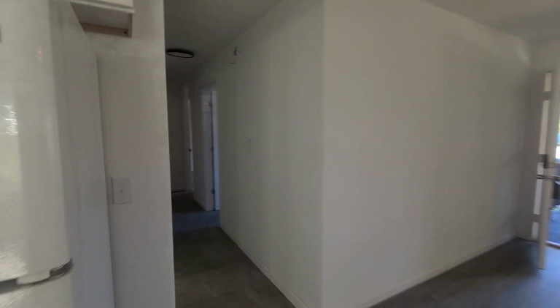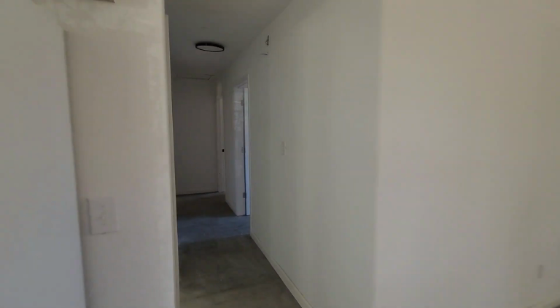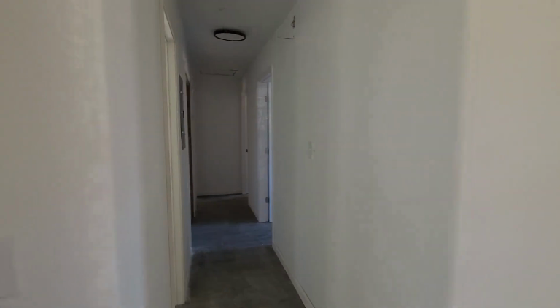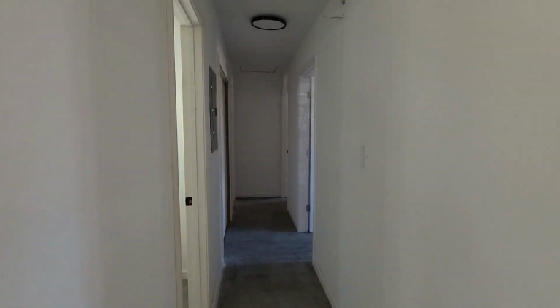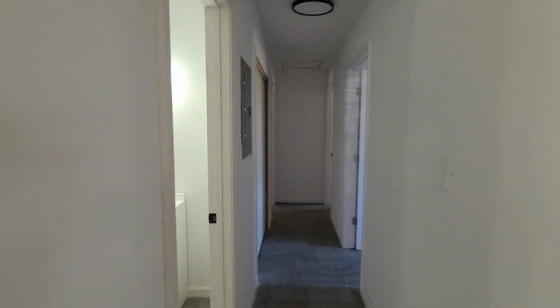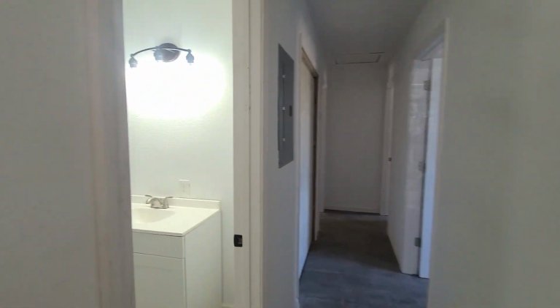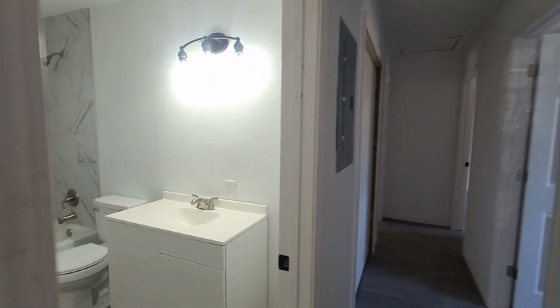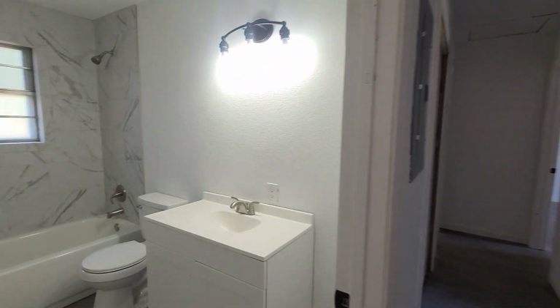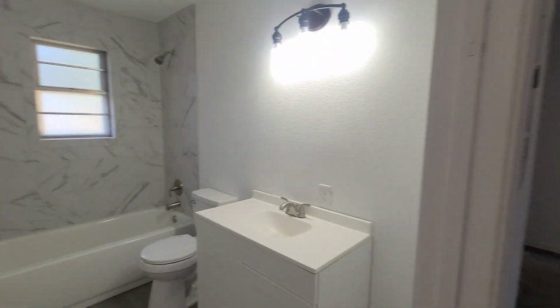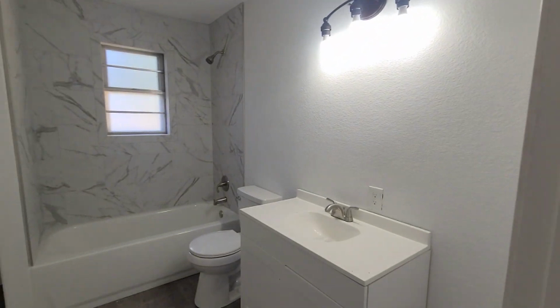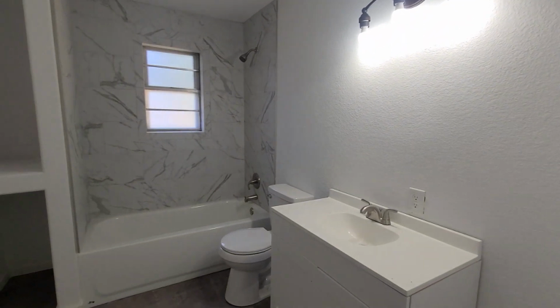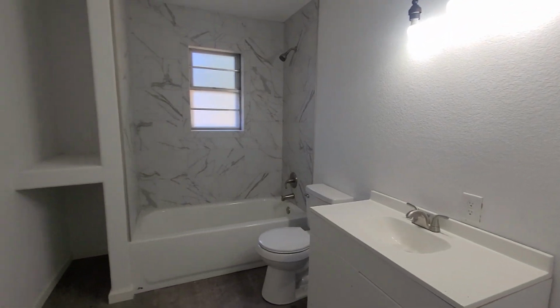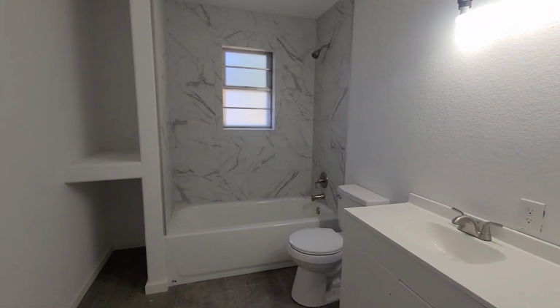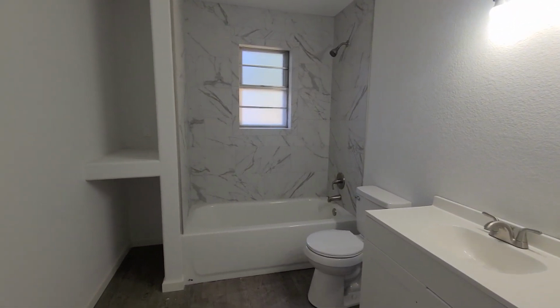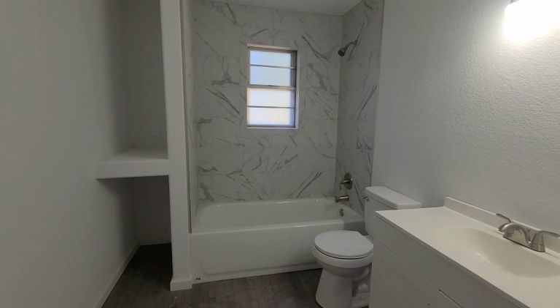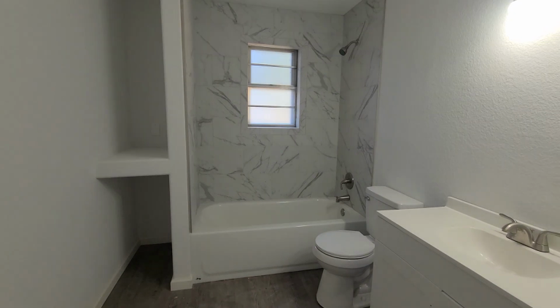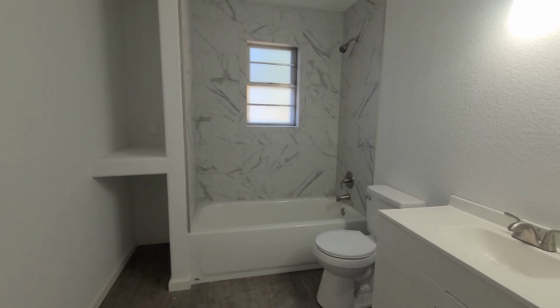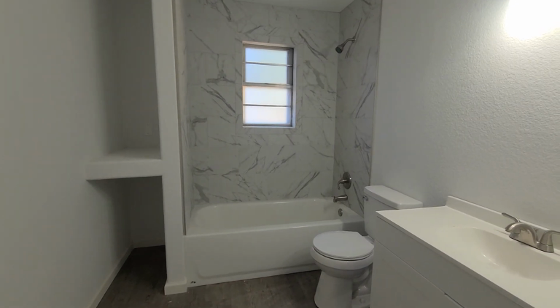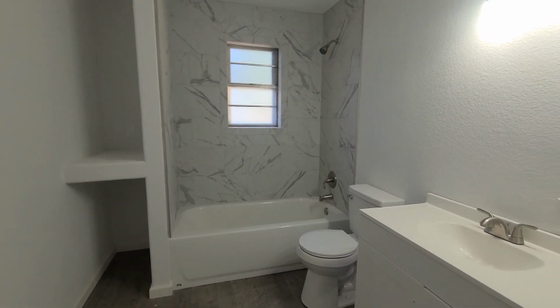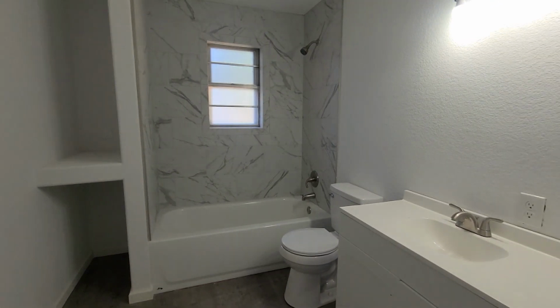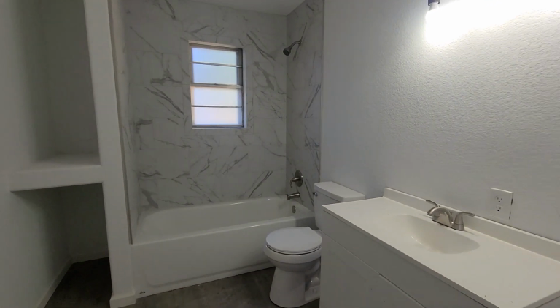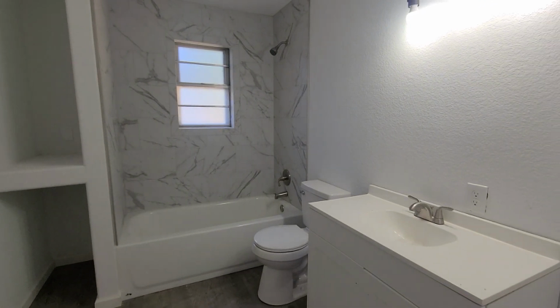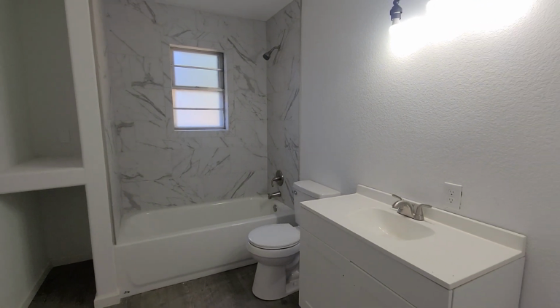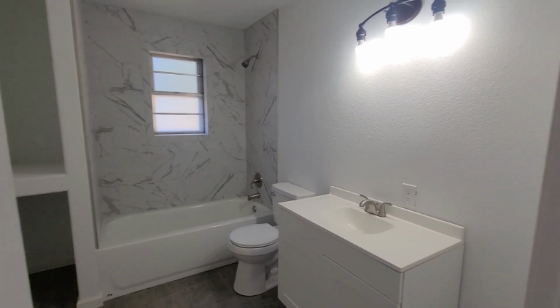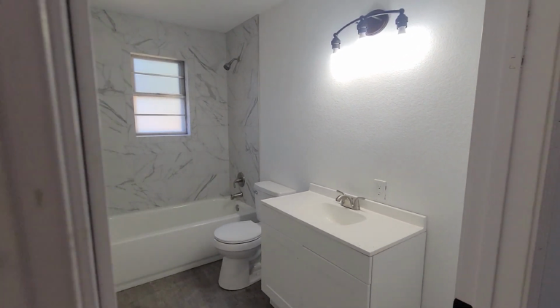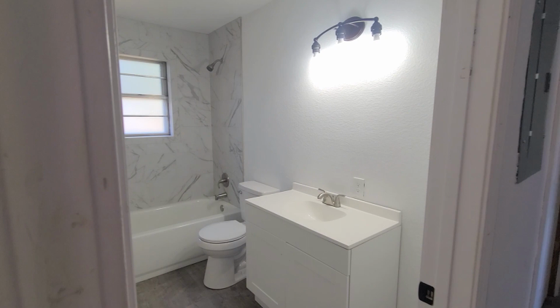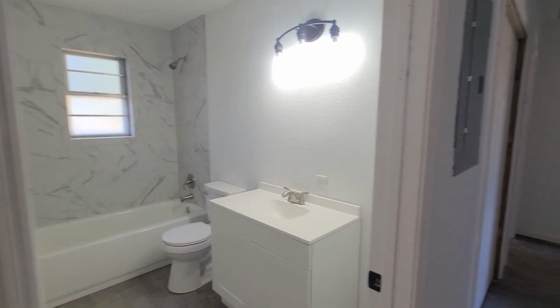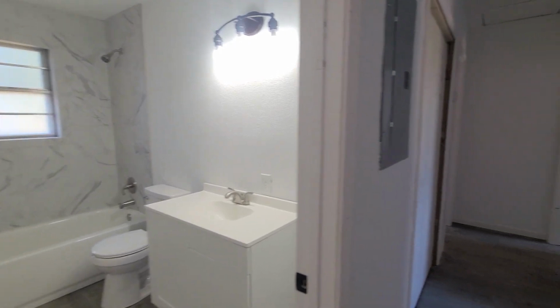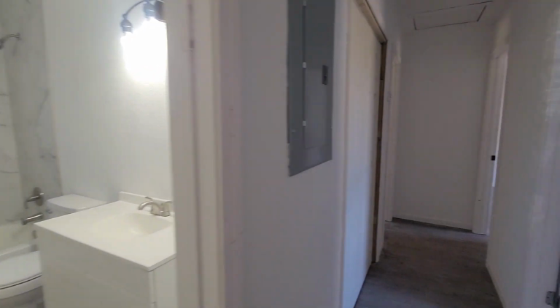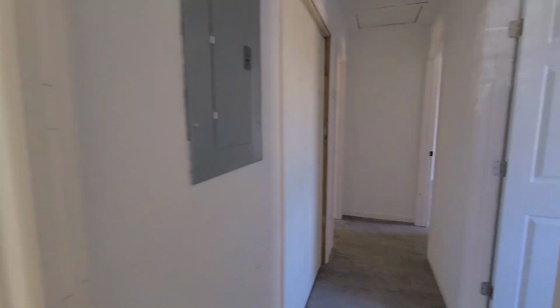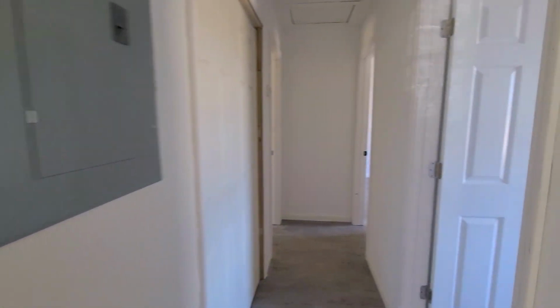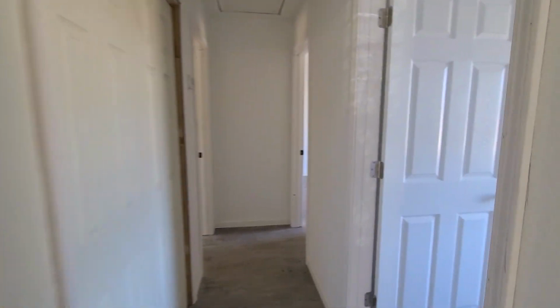Coming straight back here we have our first bathroom on the right hand side with some built-in storage. Beautiful tile in the shower-tub combo, new fixtures throughout as well. Everything is brand new in here.